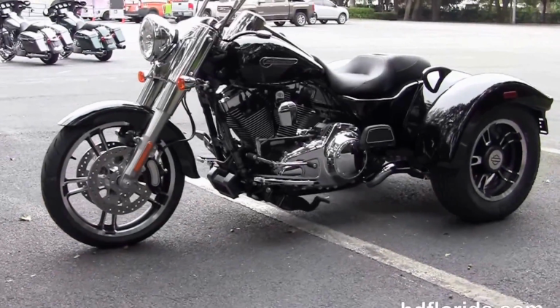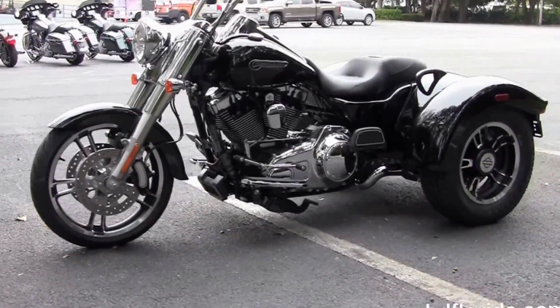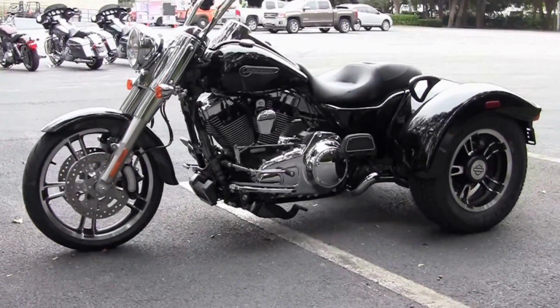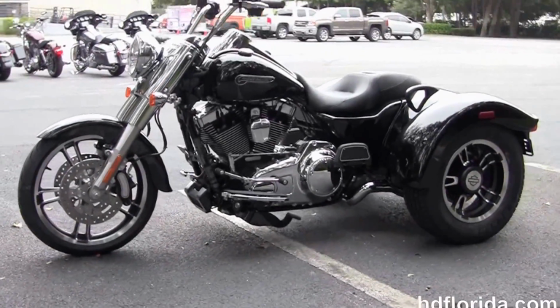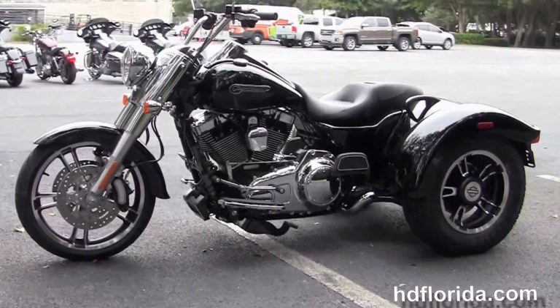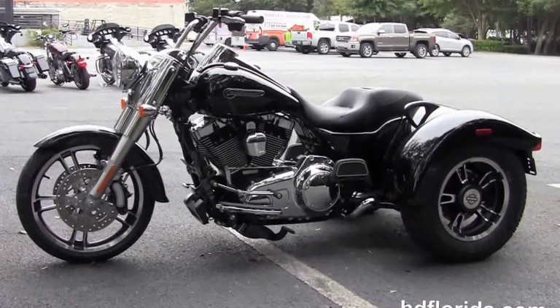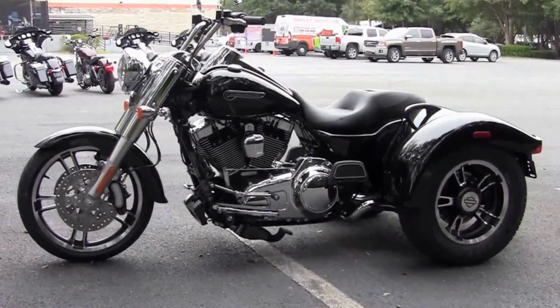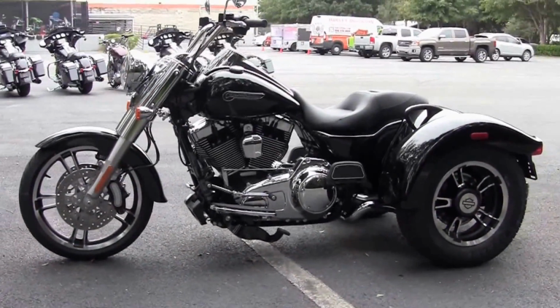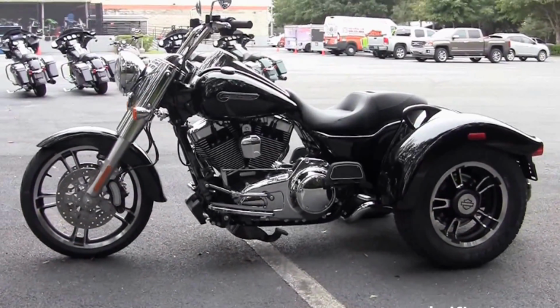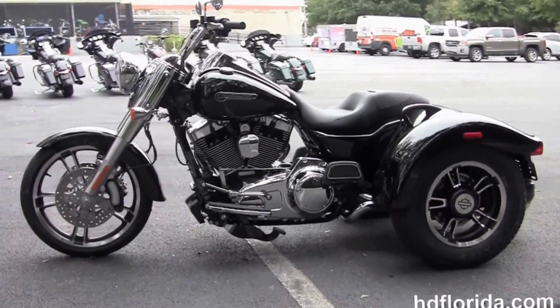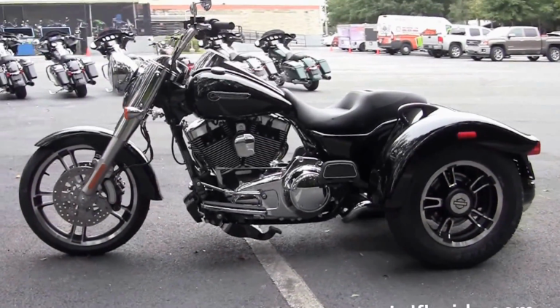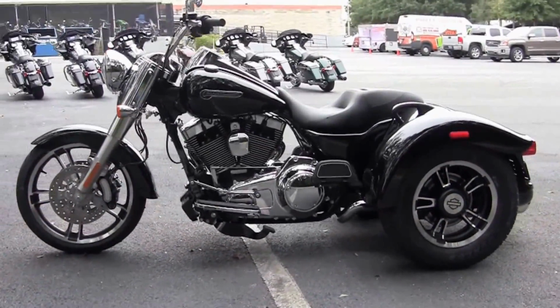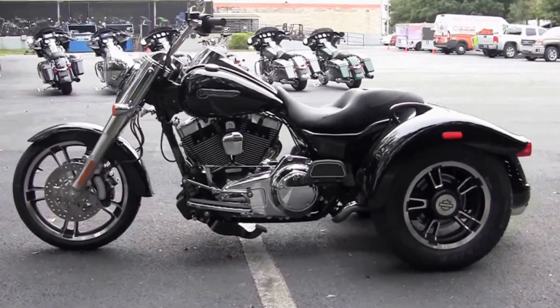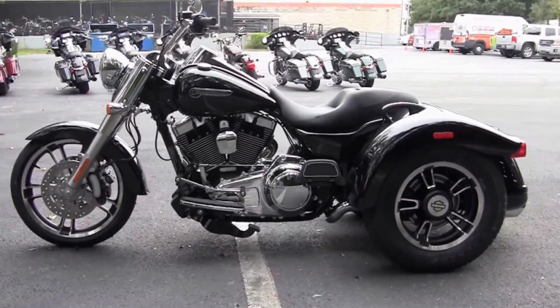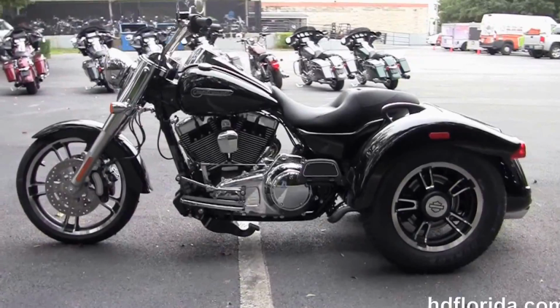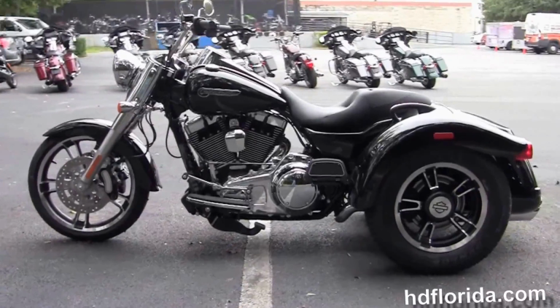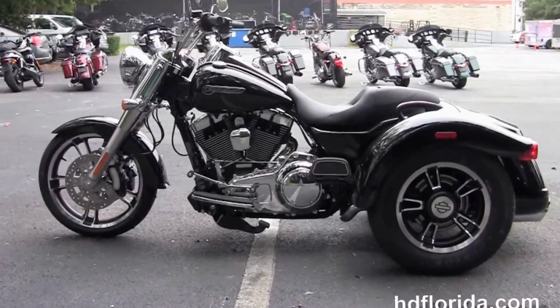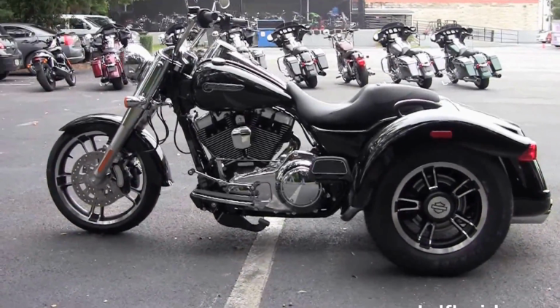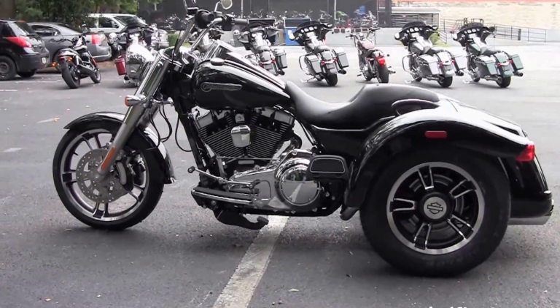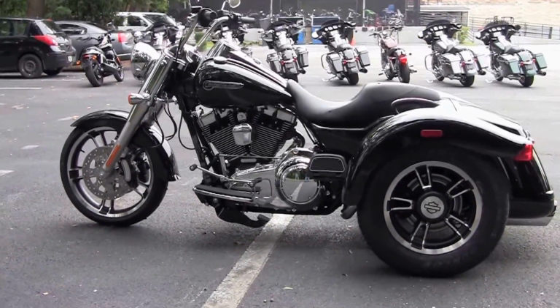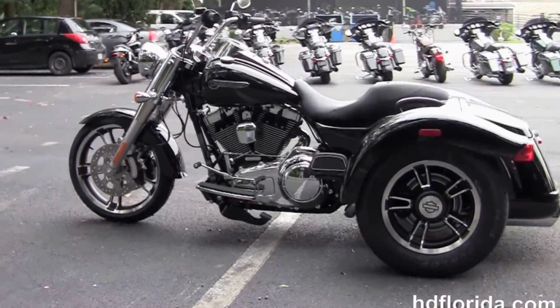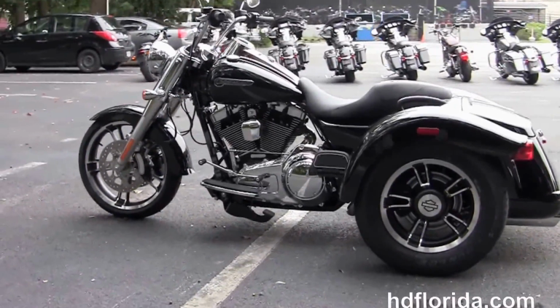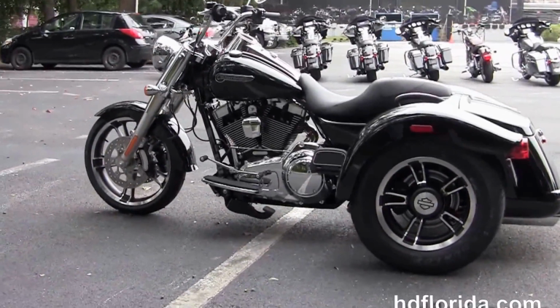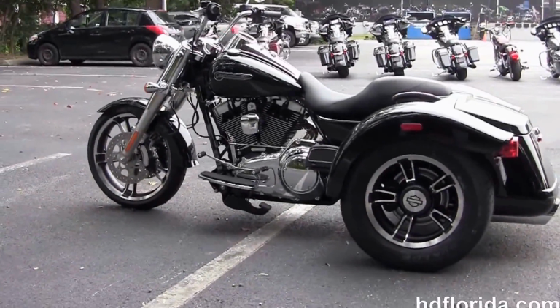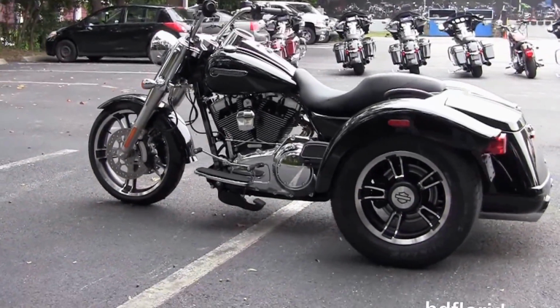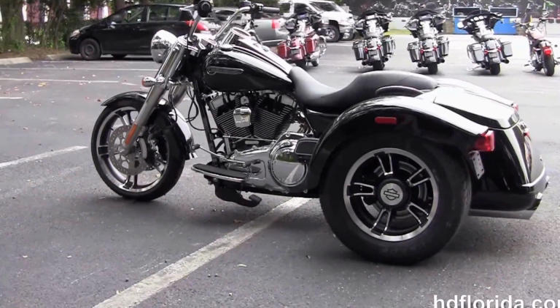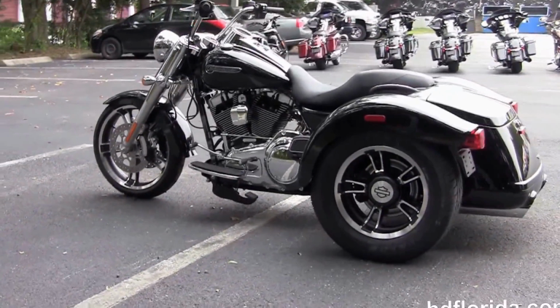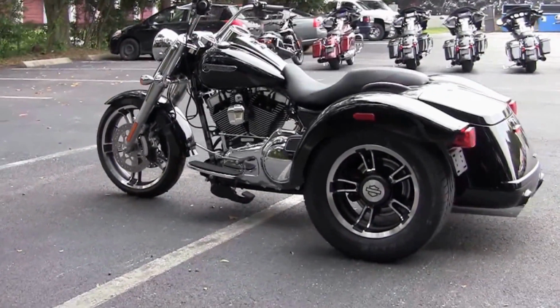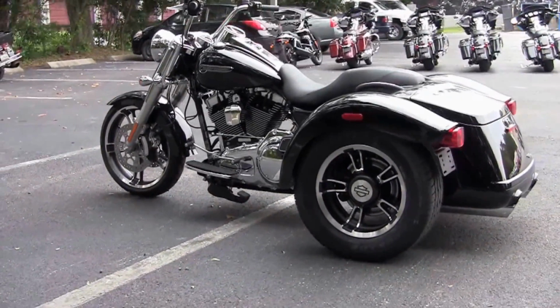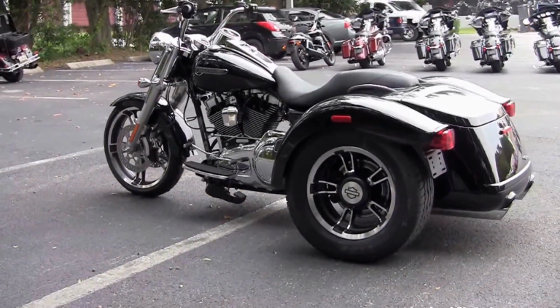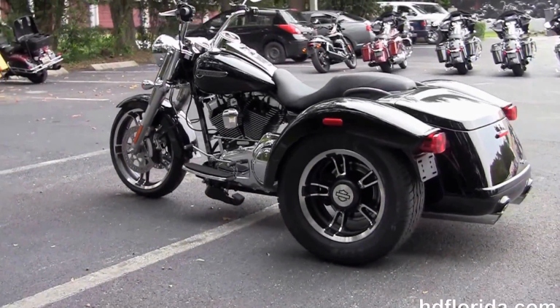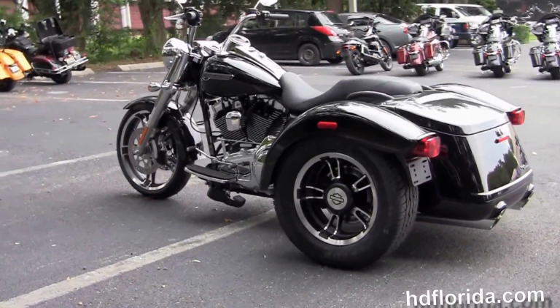The 19 inch enforcement wheel out front, matching 15 inch wheels in the rear. It has a 6 gallon fuel tank and is getting 39 miles per gallon, and weighs in at 1,082 lbs.